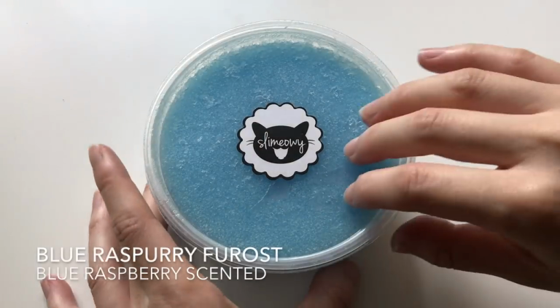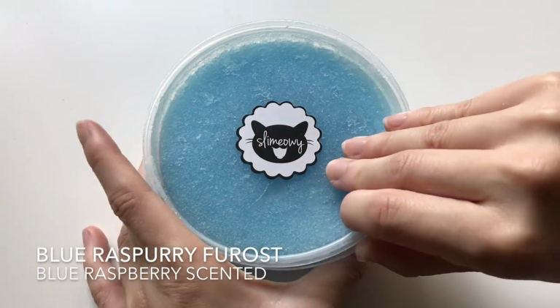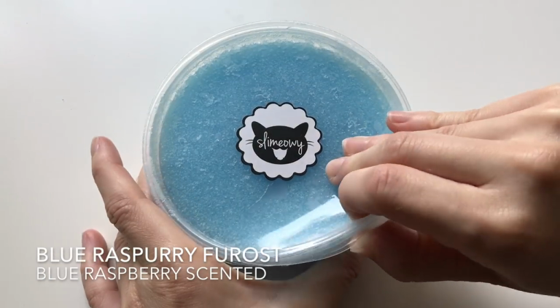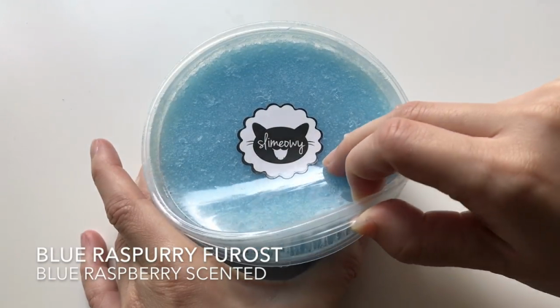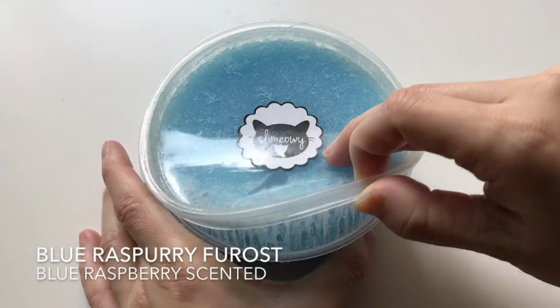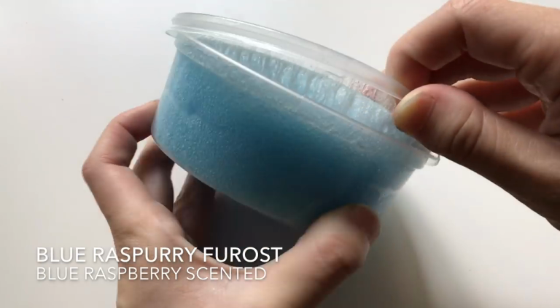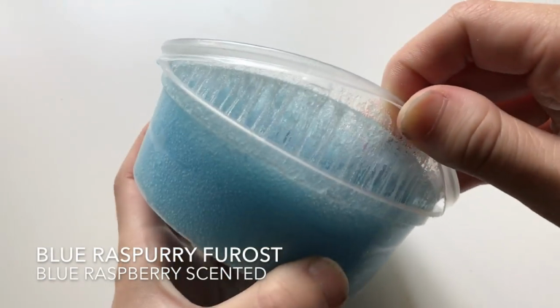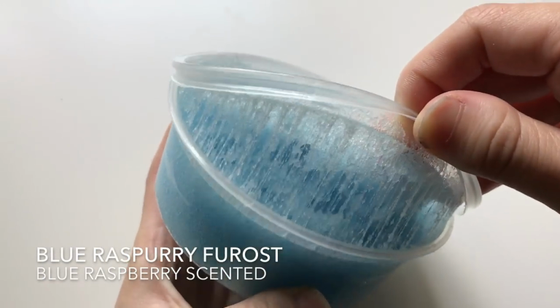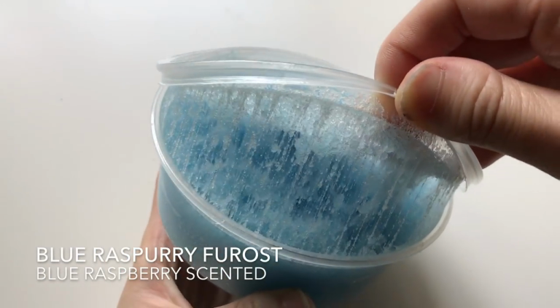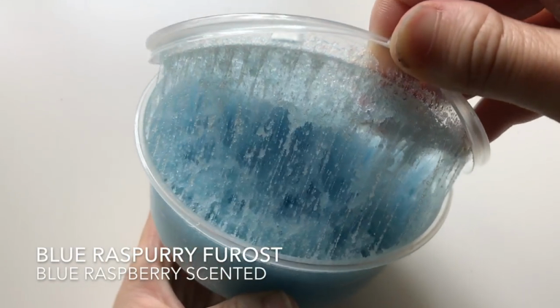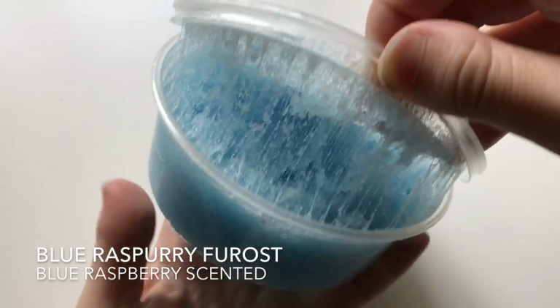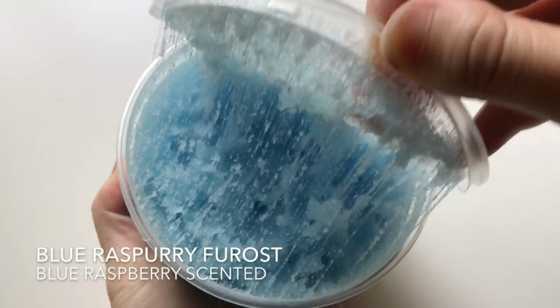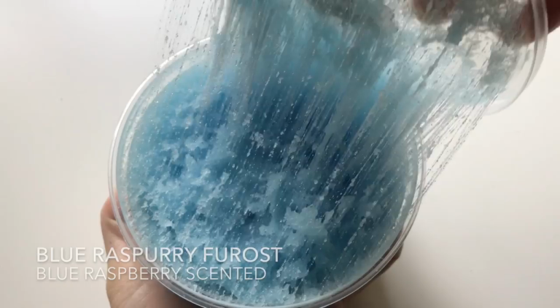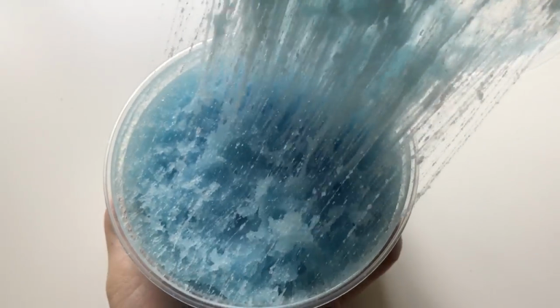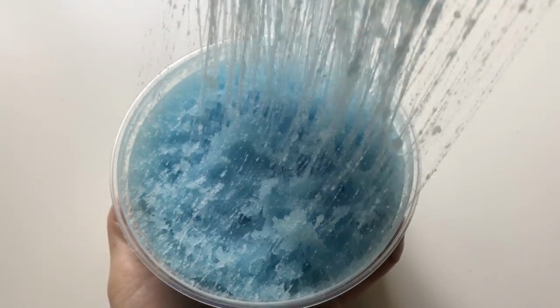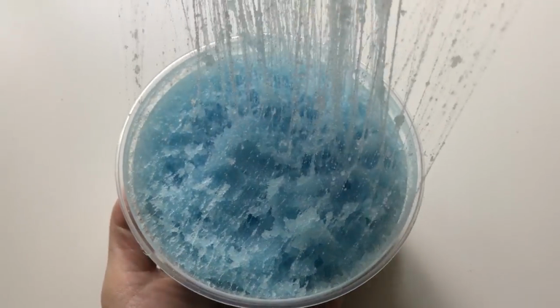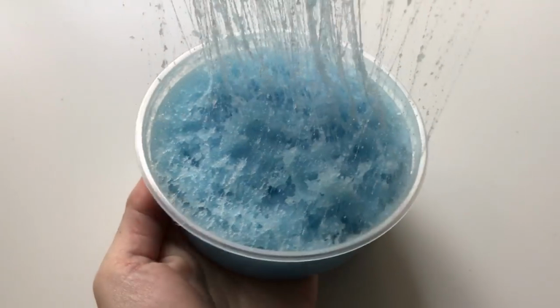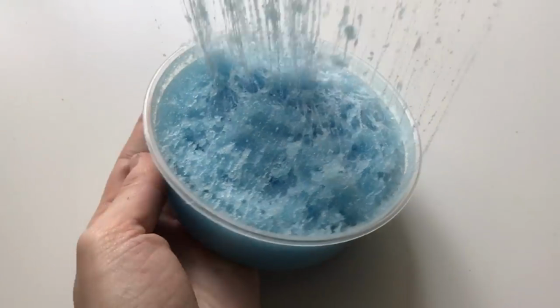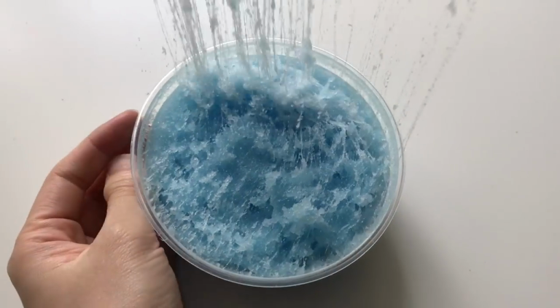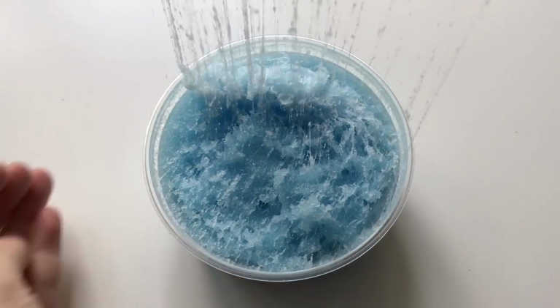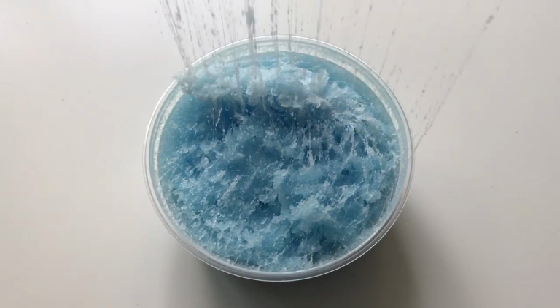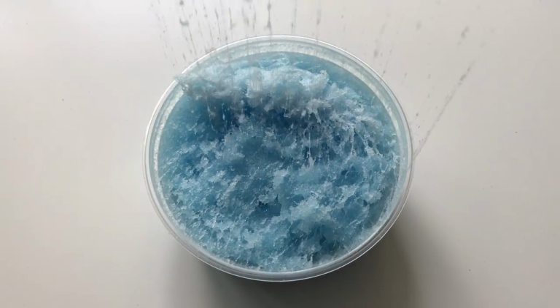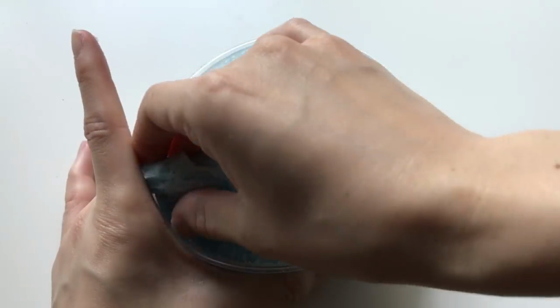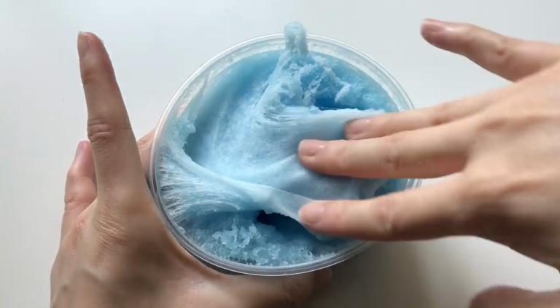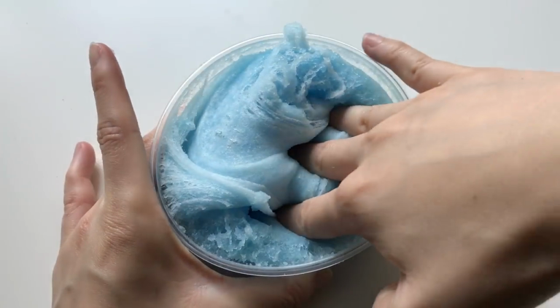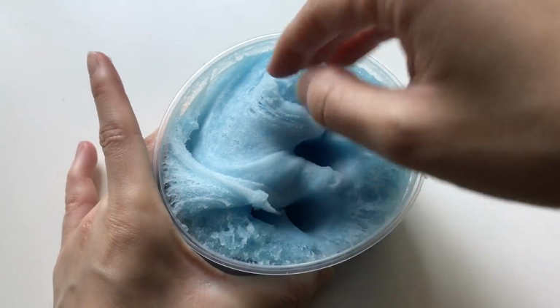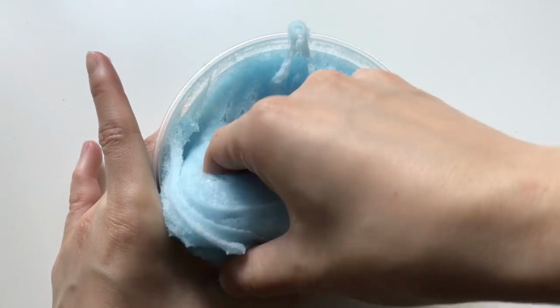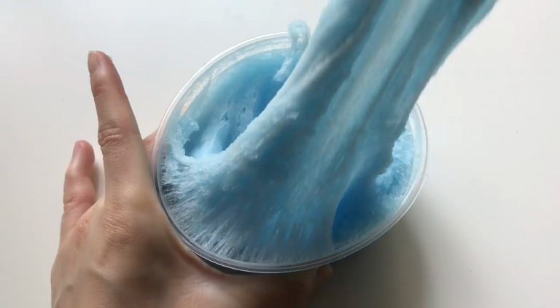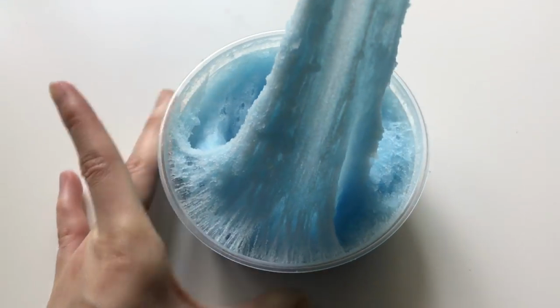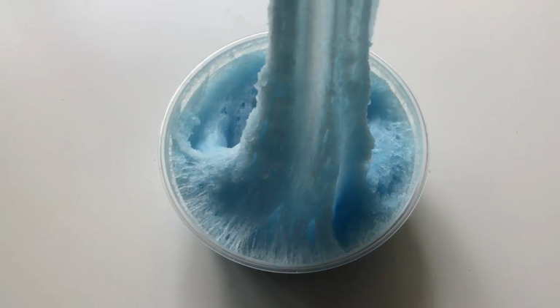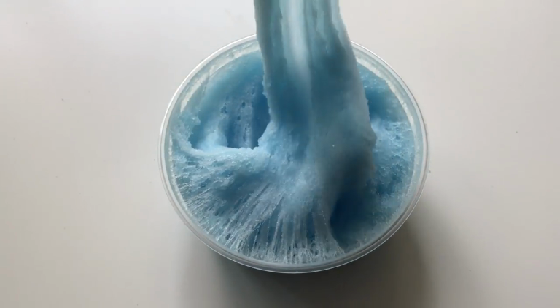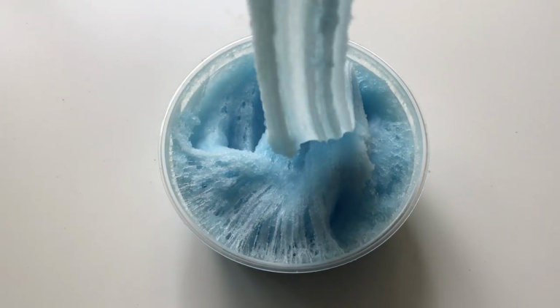This is a blue icy slime and it's called Blue Raspberry Frost. Of course it smells like blue raspberry. This is a super soft, stretchy and thick clear slime.